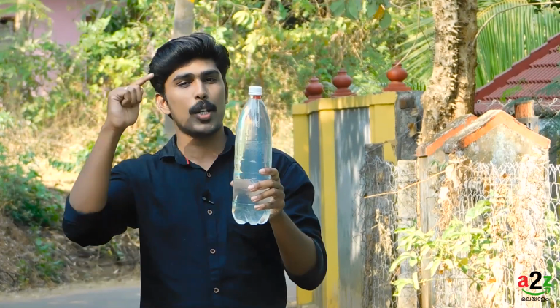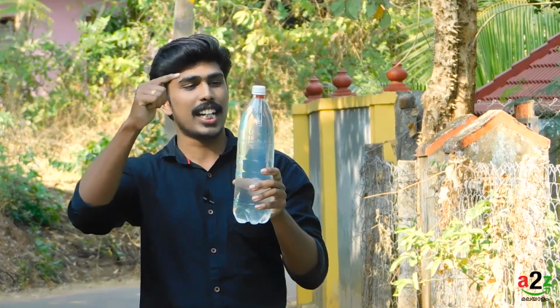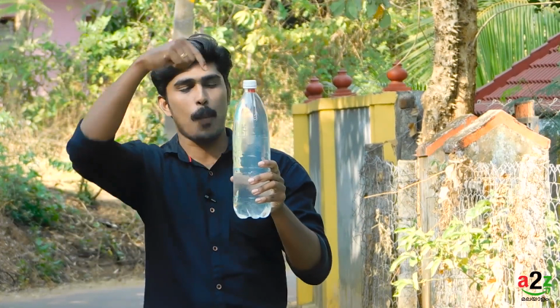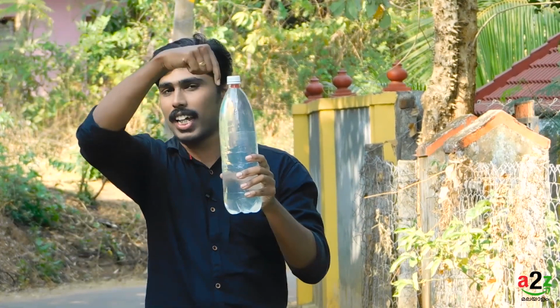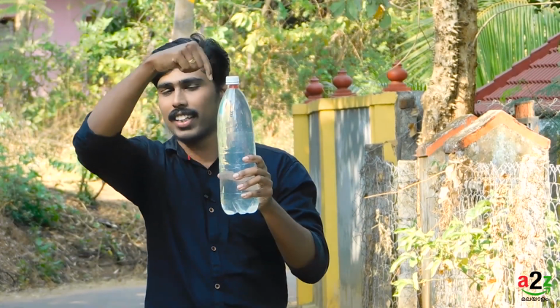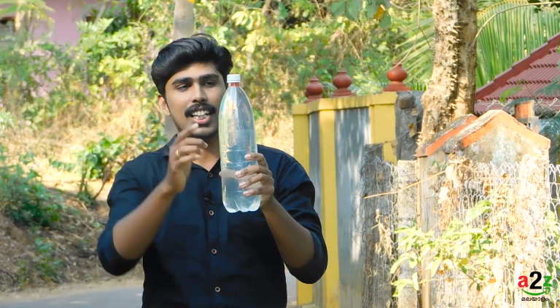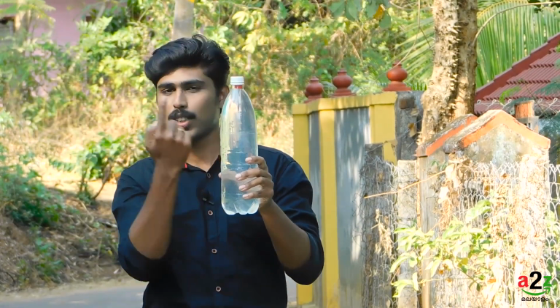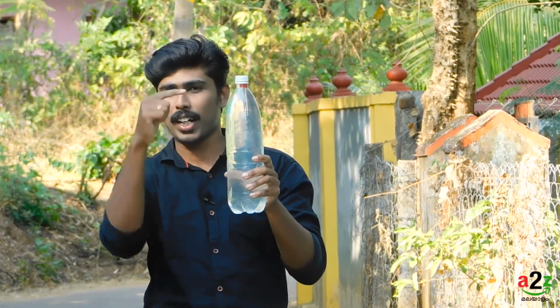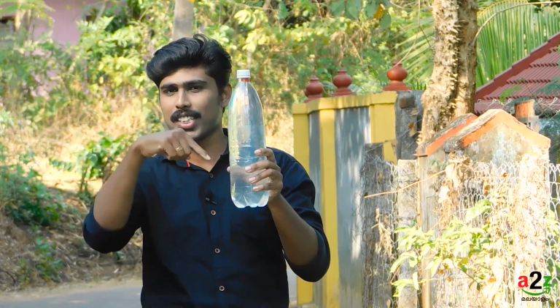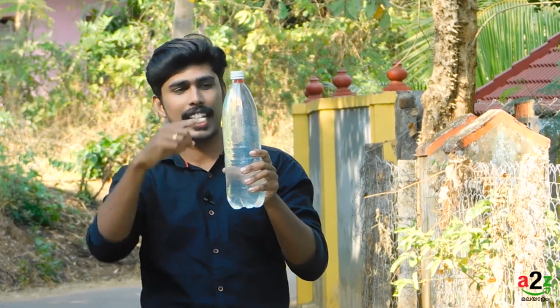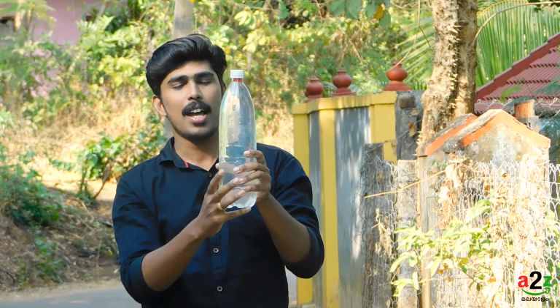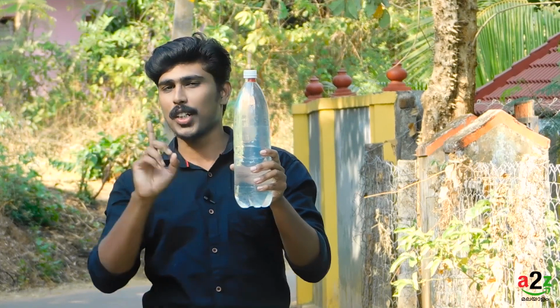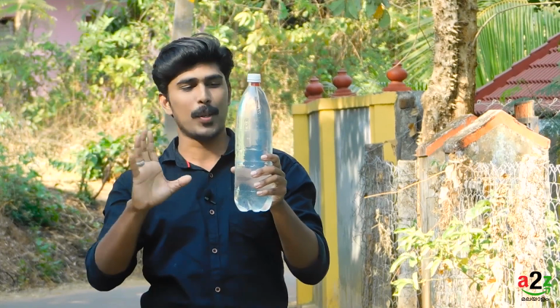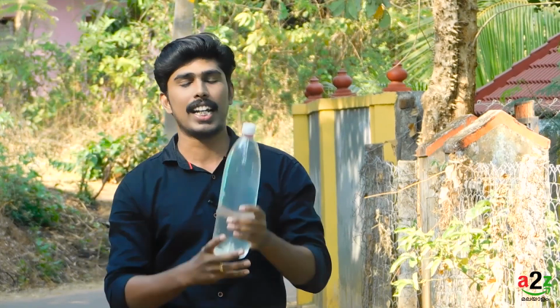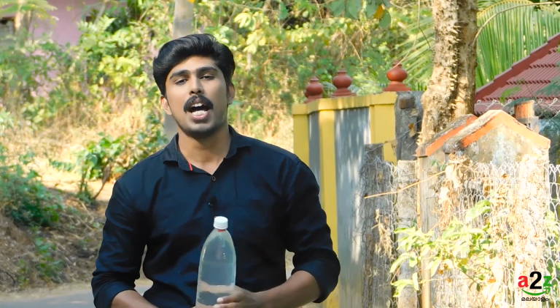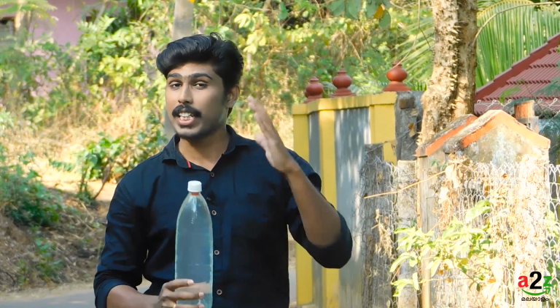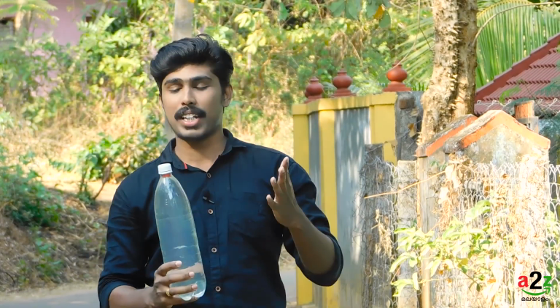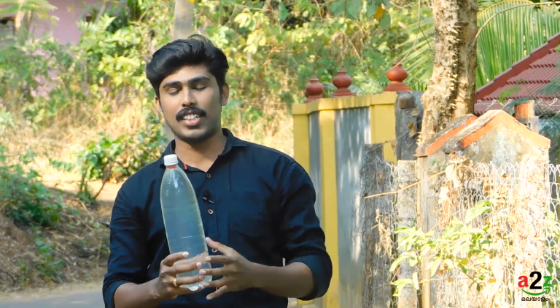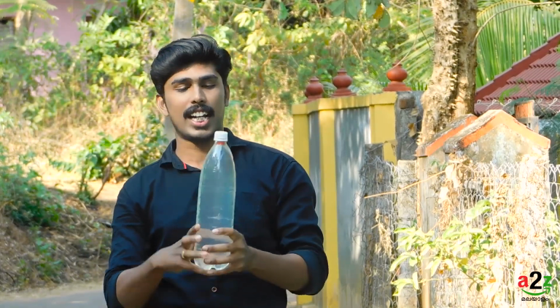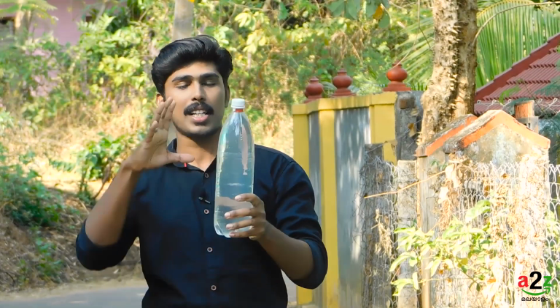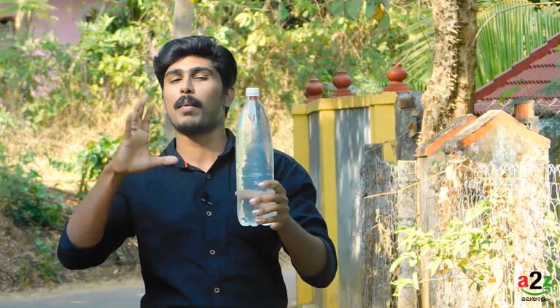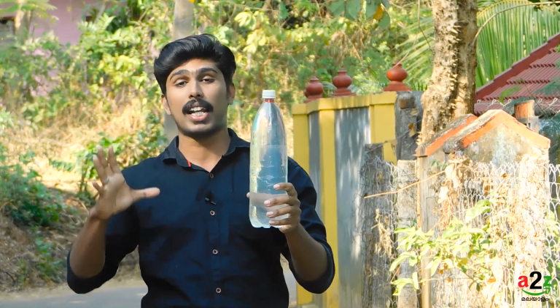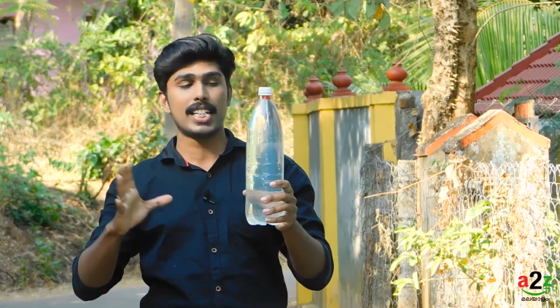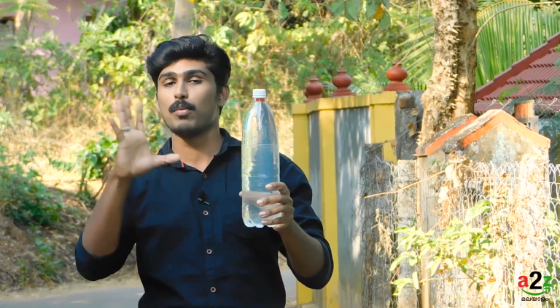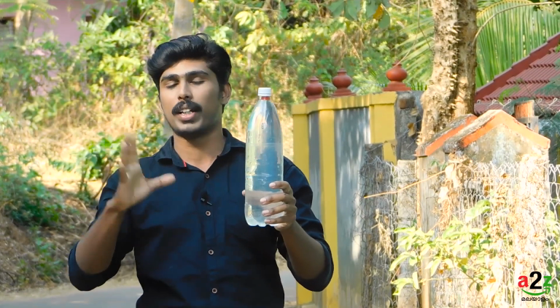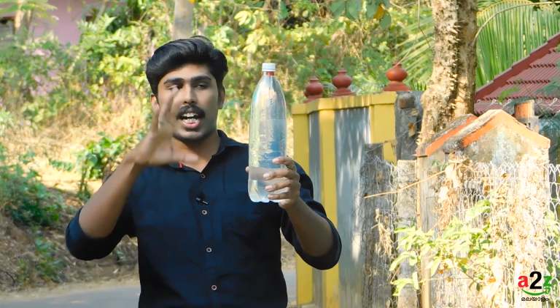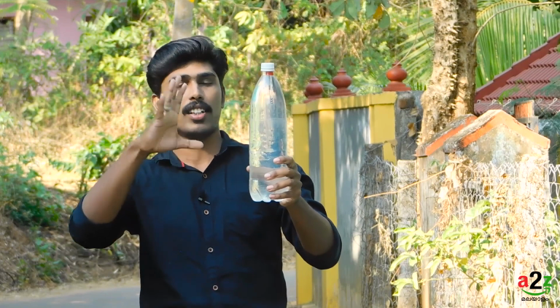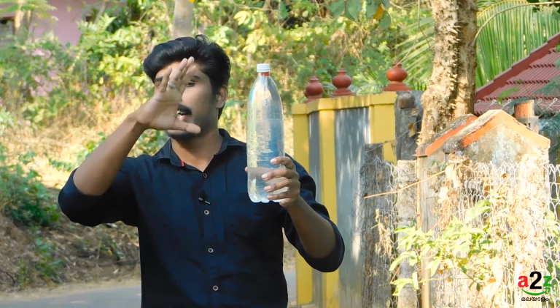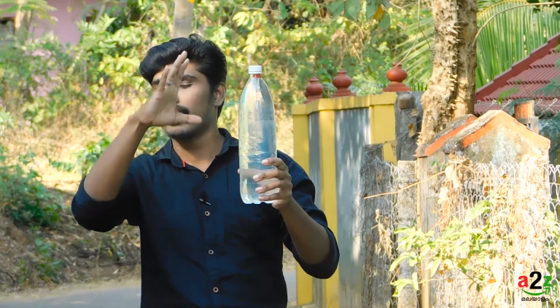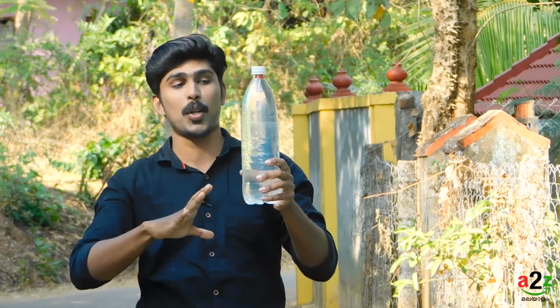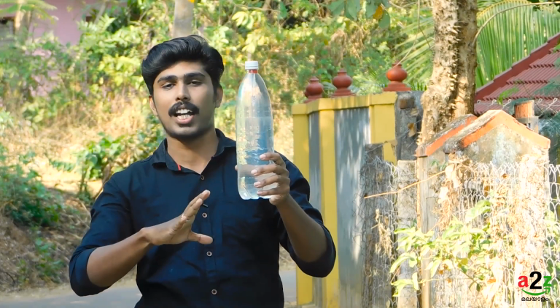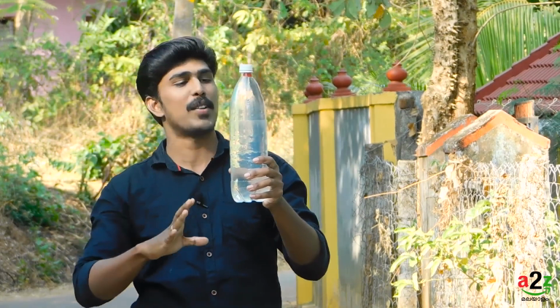I'm going to take a dropper. I want a dropper. If you want to do this experiment, then we're going to pick the sample, stretch out the dropper, and keep it in there.